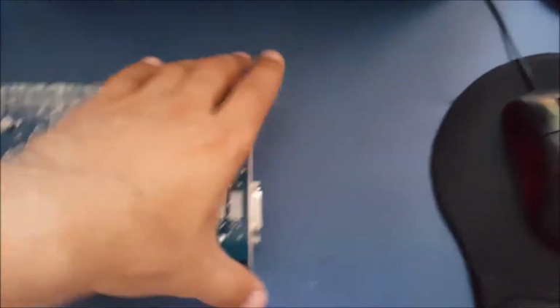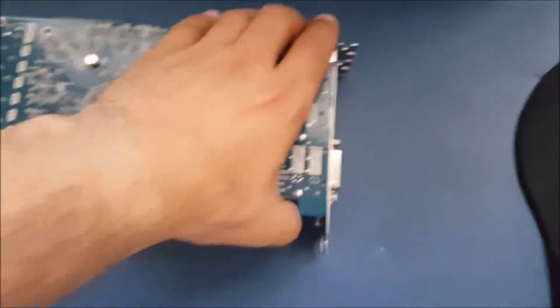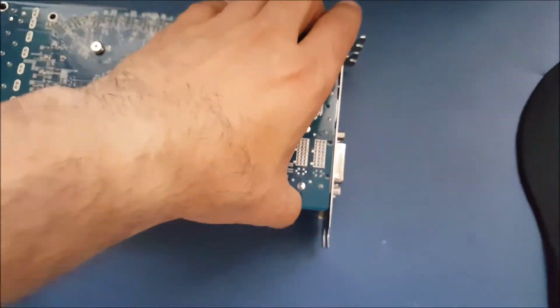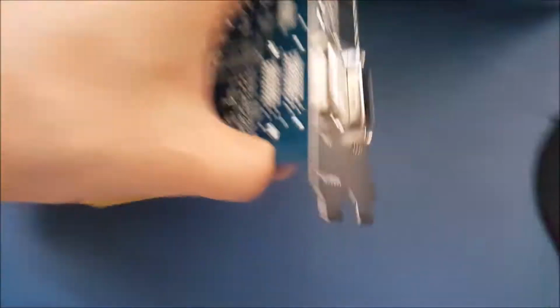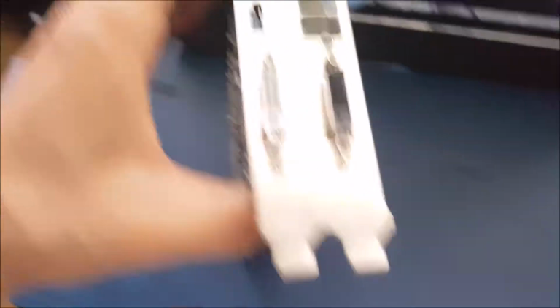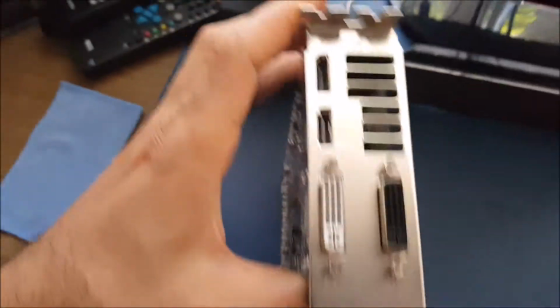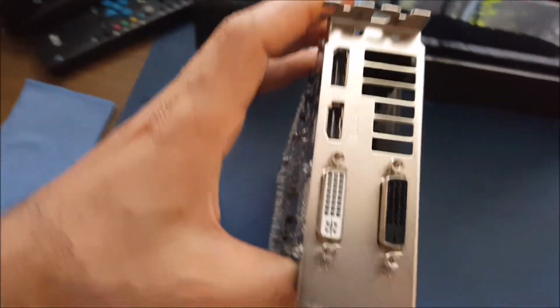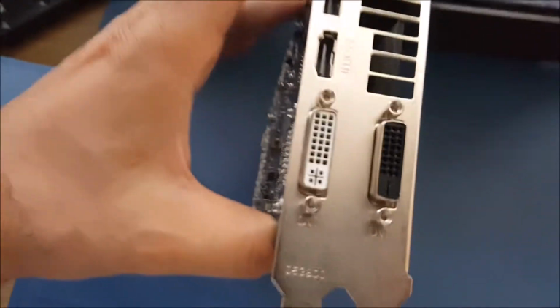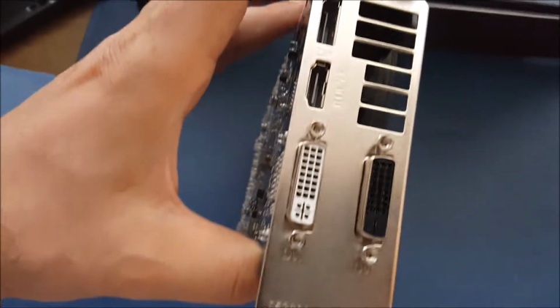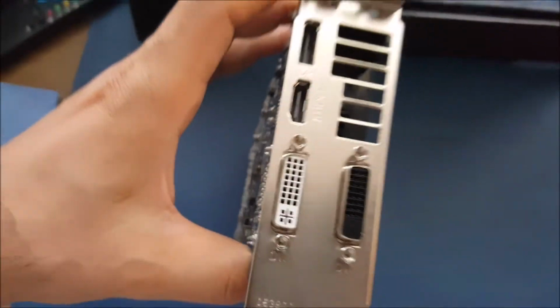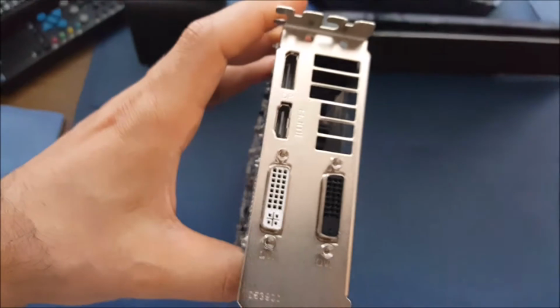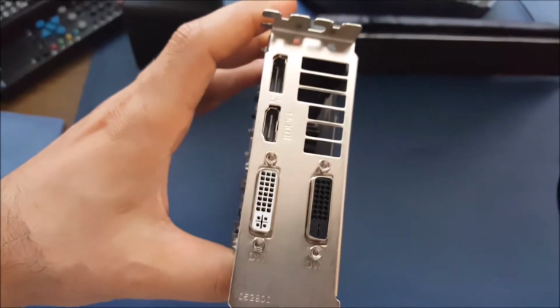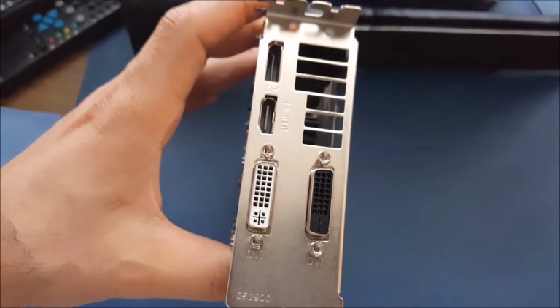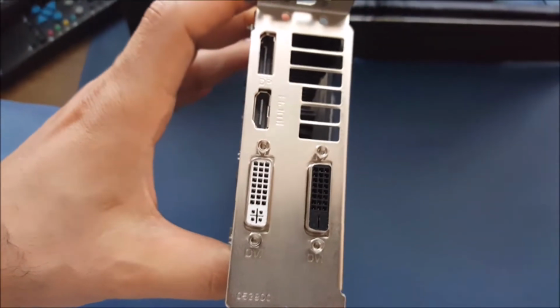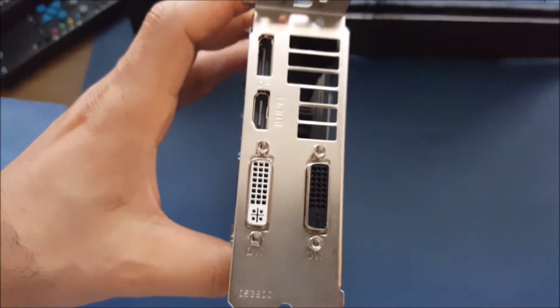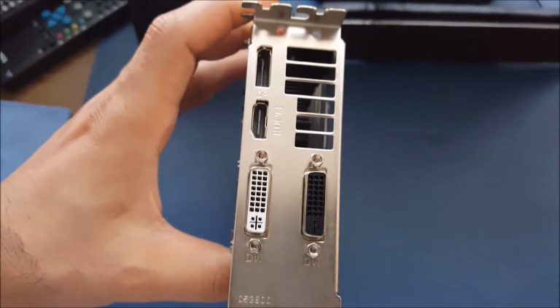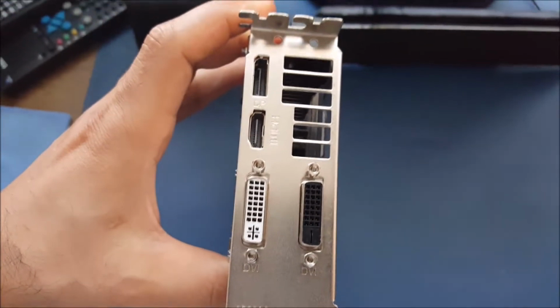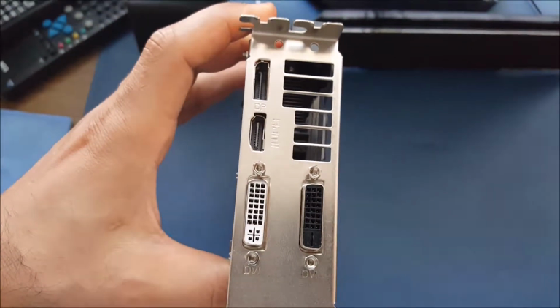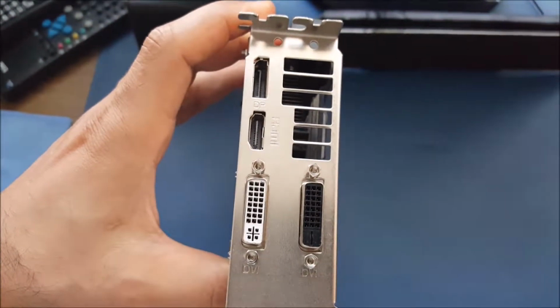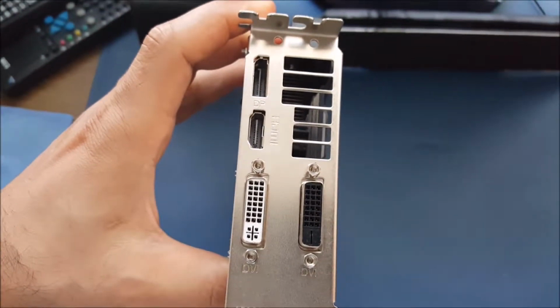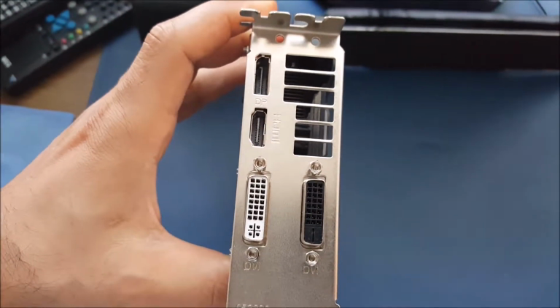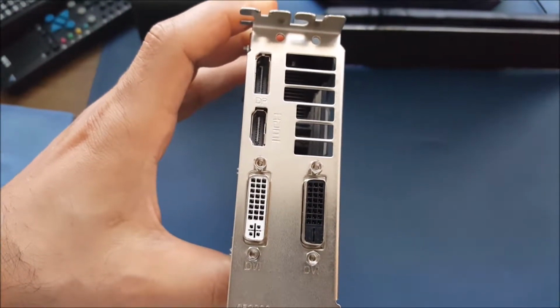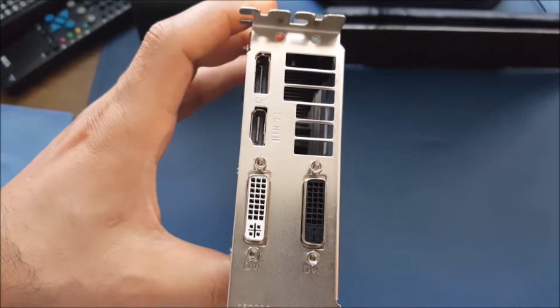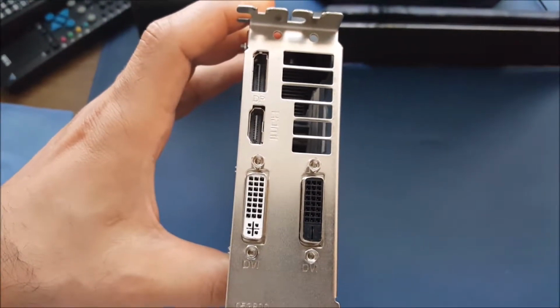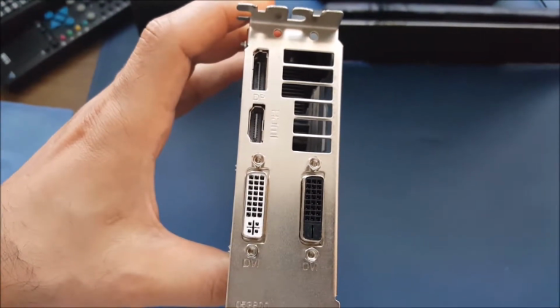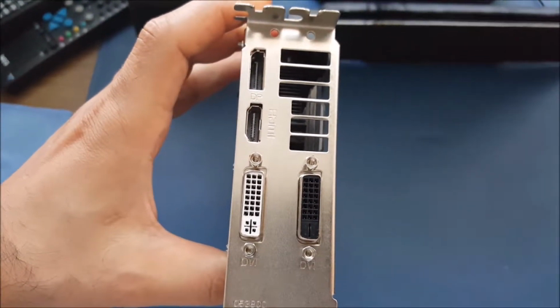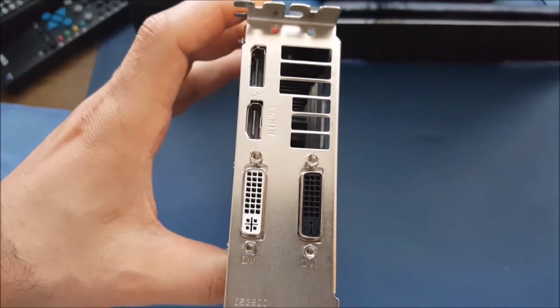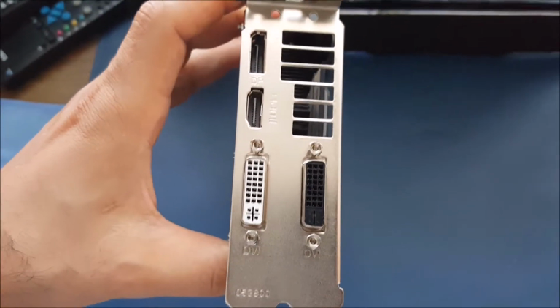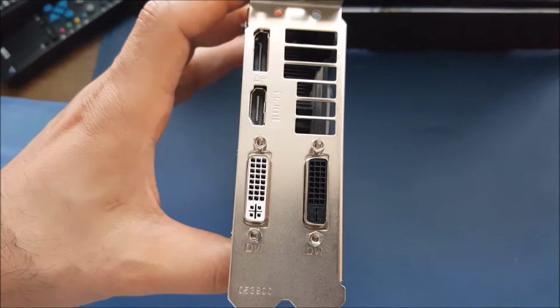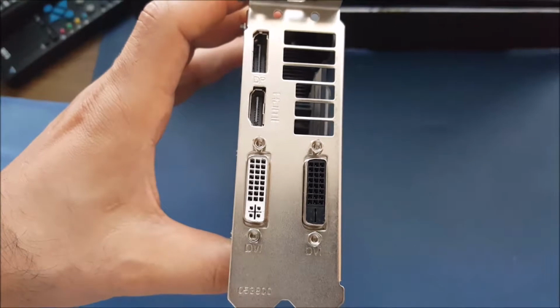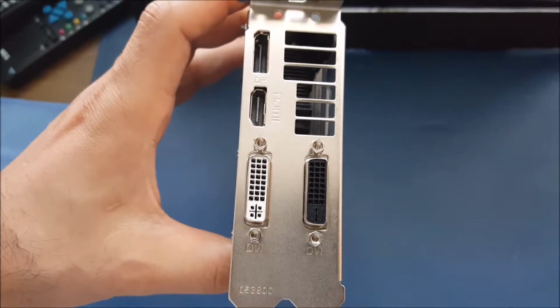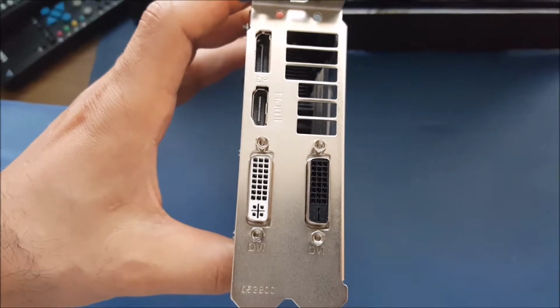On the rear it has HDMI, mini DisplayPort, and 2 DVI outputs.